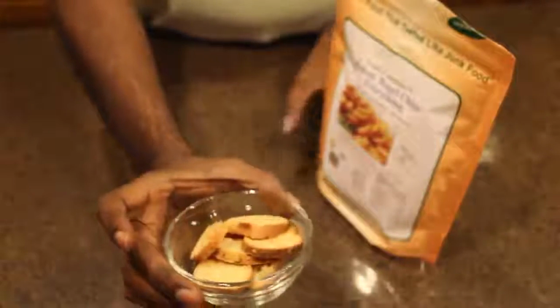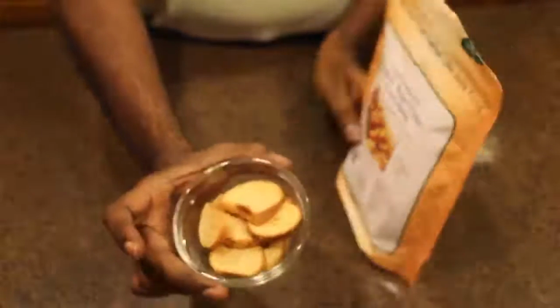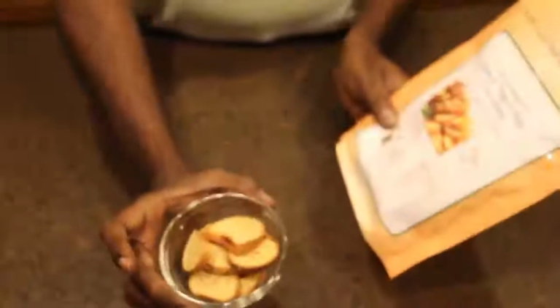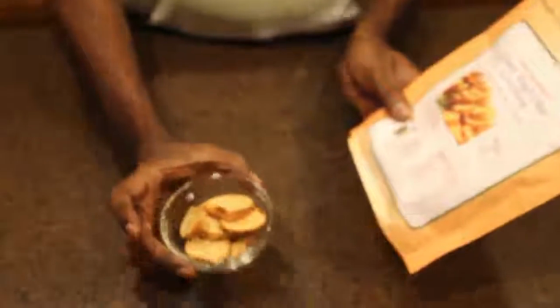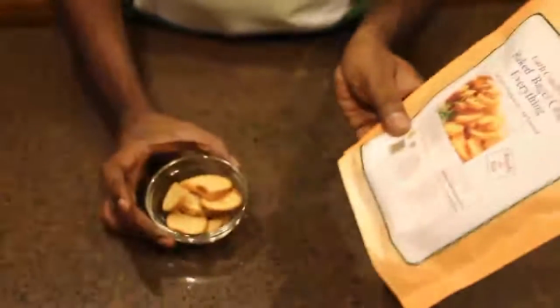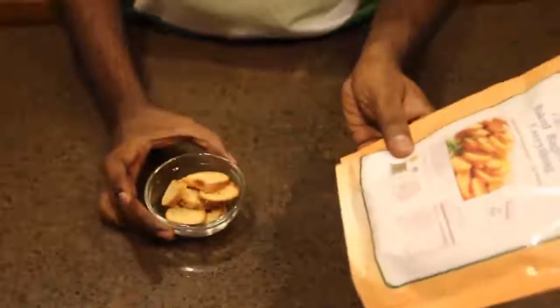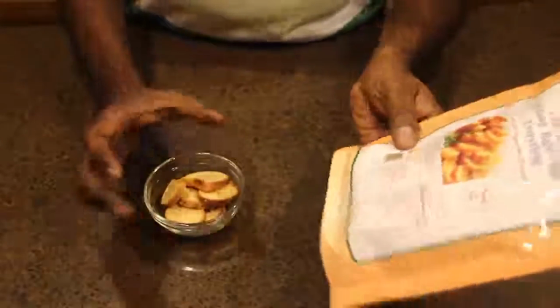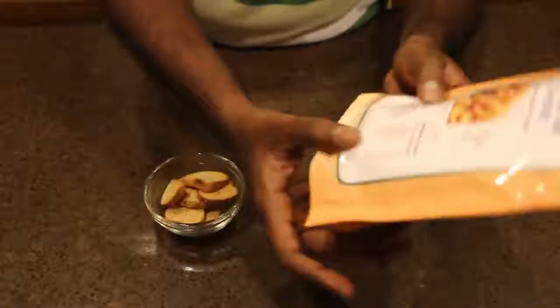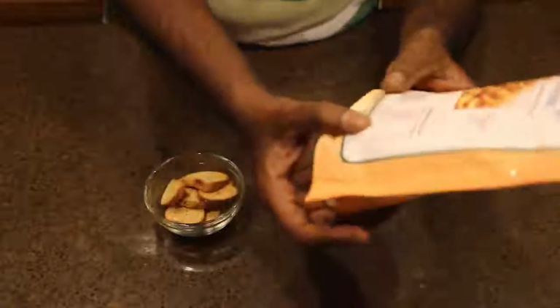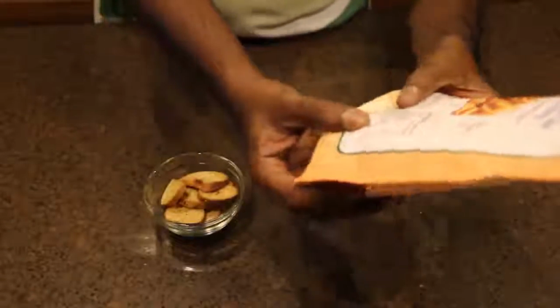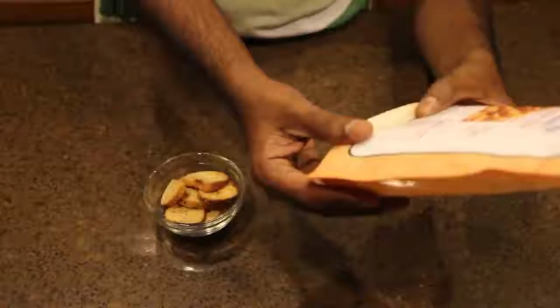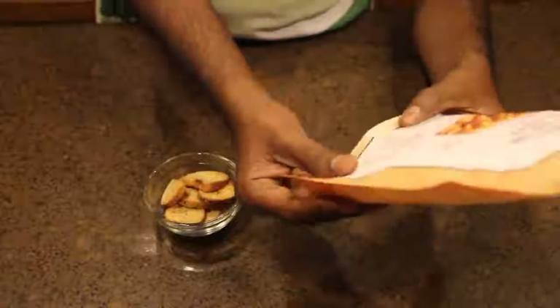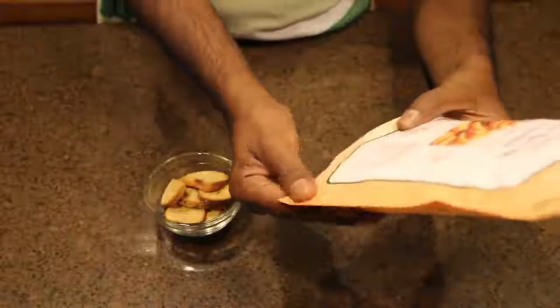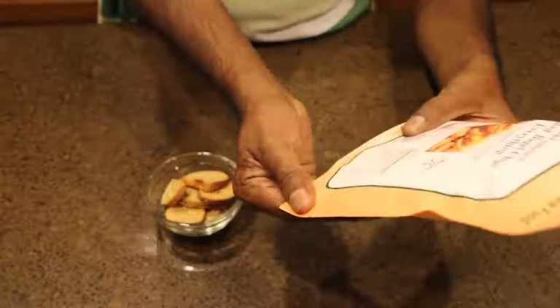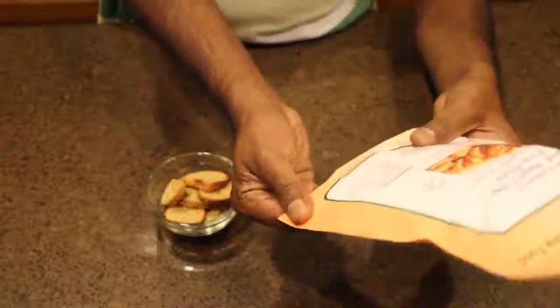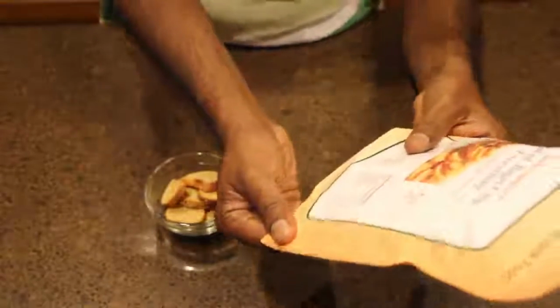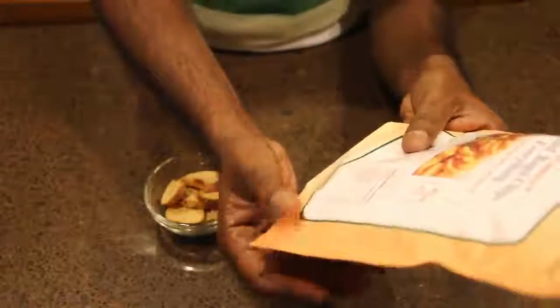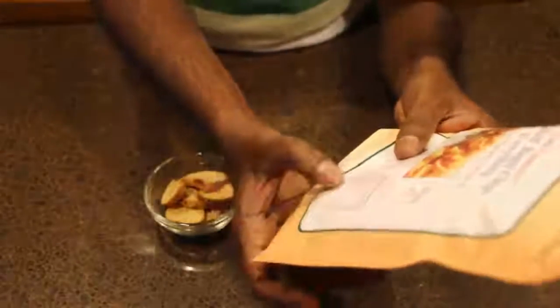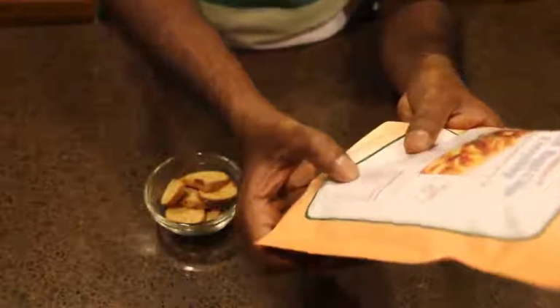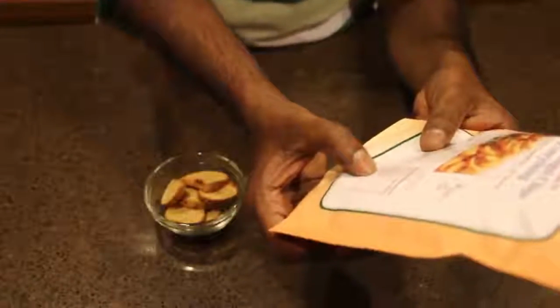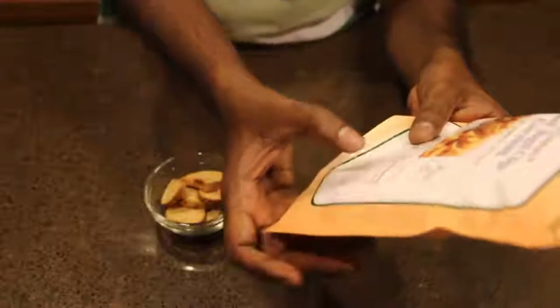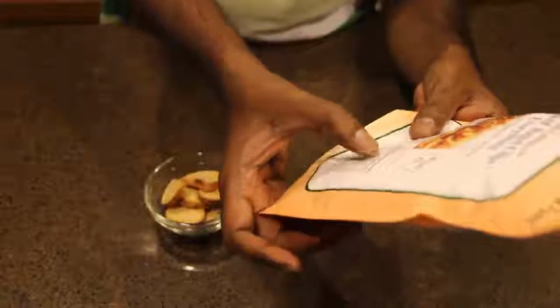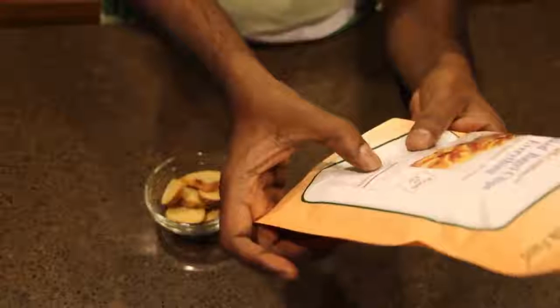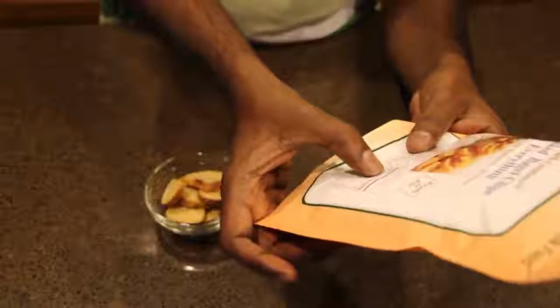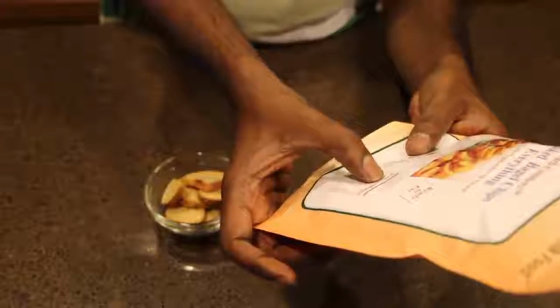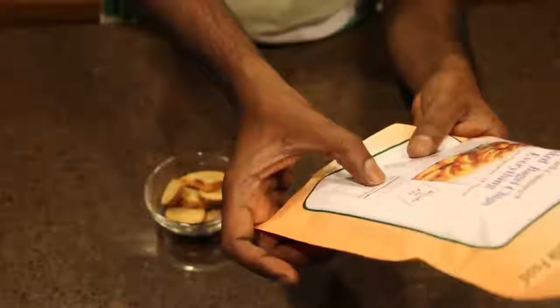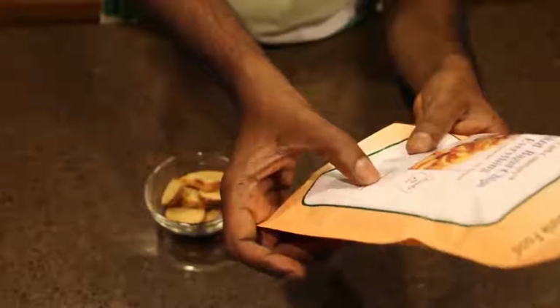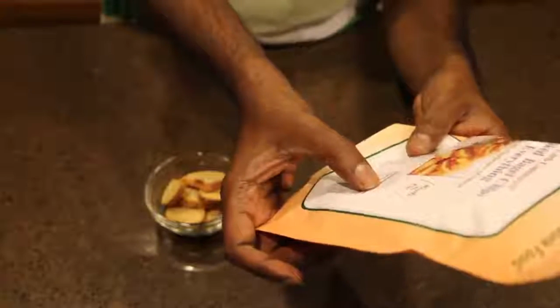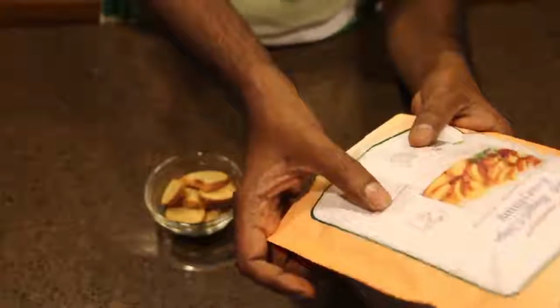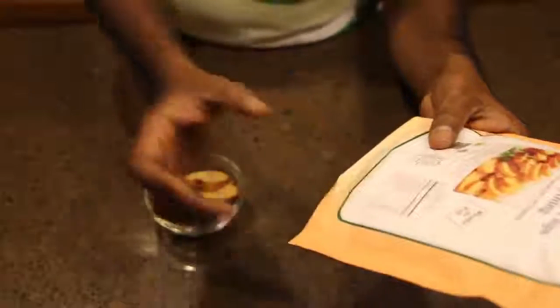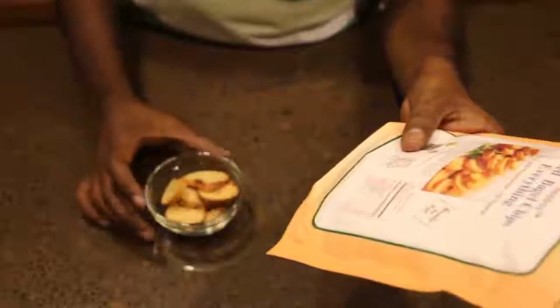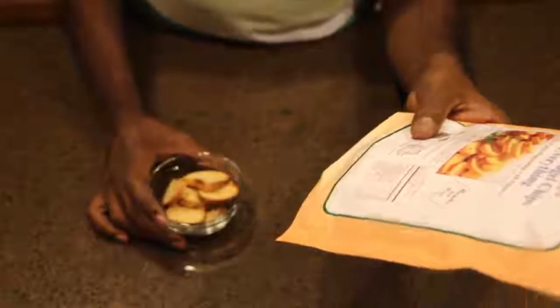And even the calorie information is great. It has 12 grams of protein for 99 calories, and that is for 28 grams of chips.